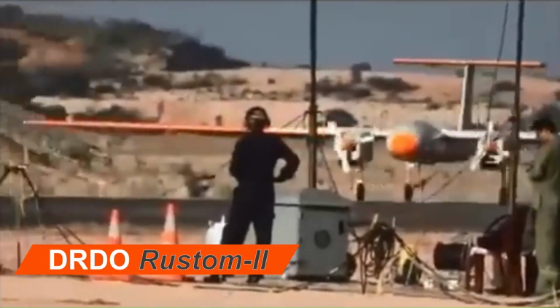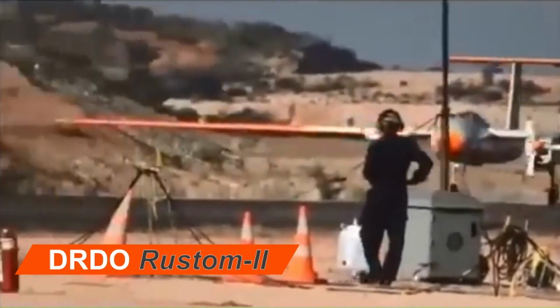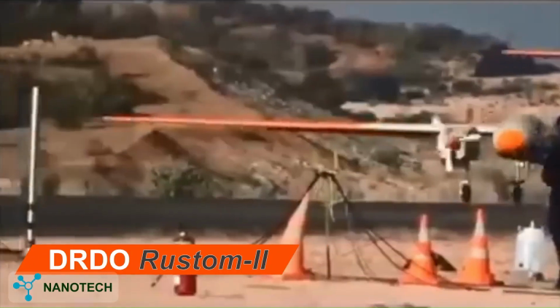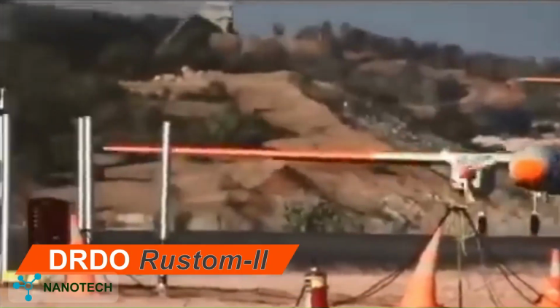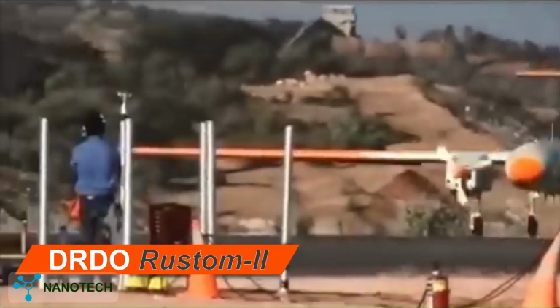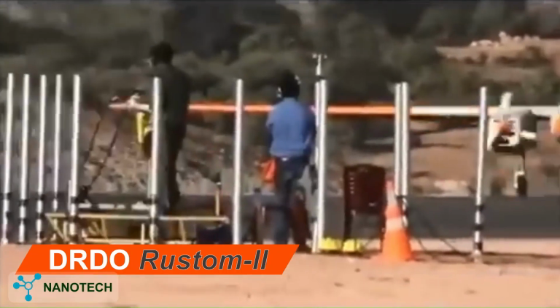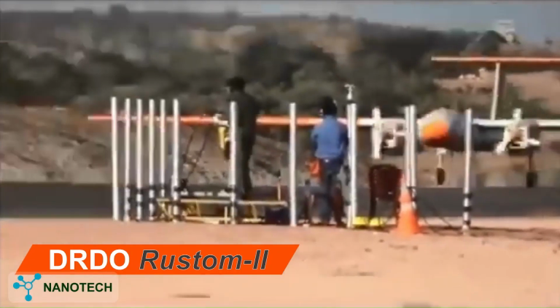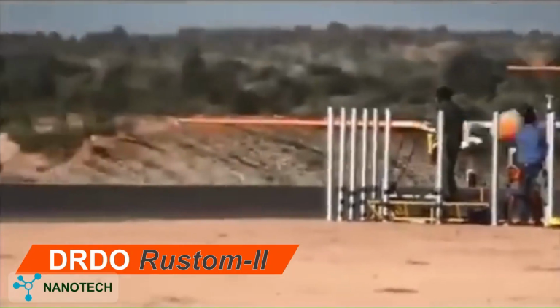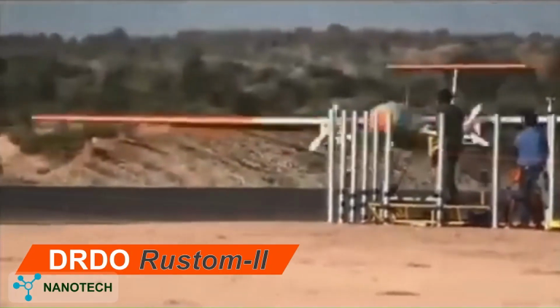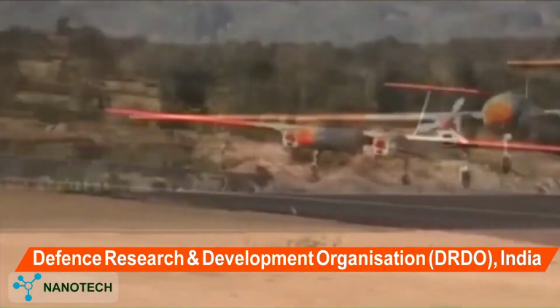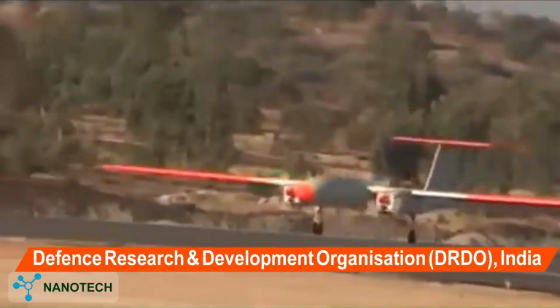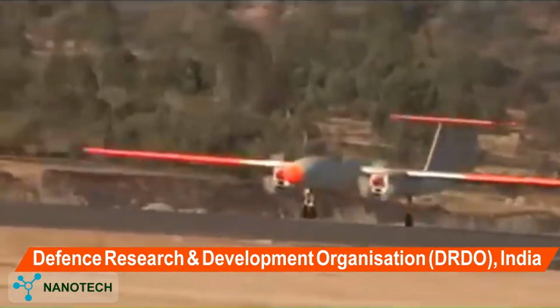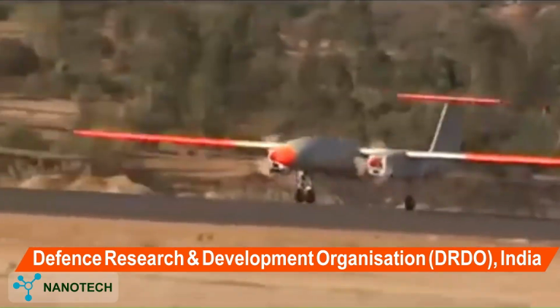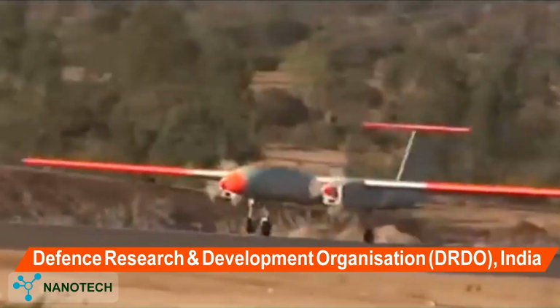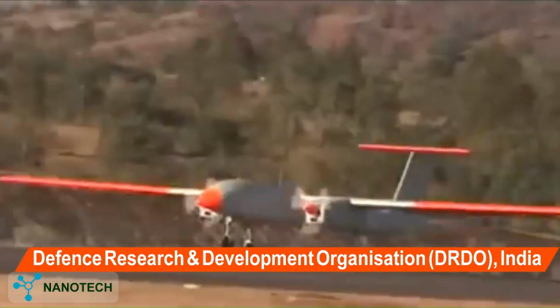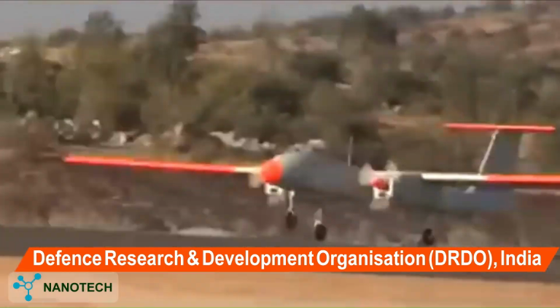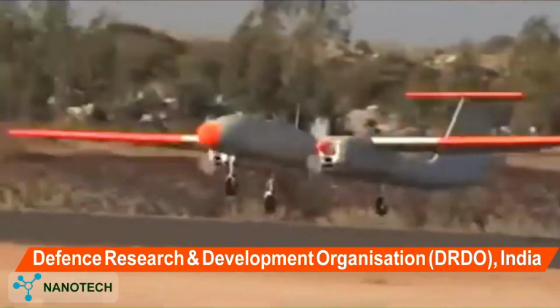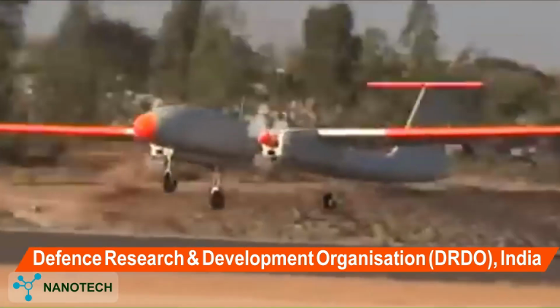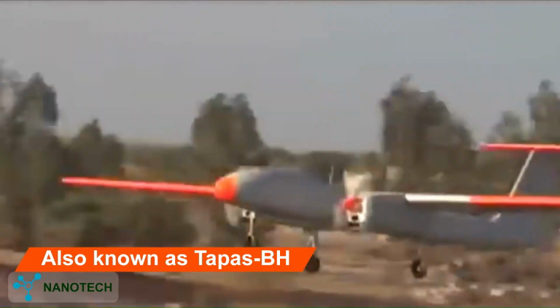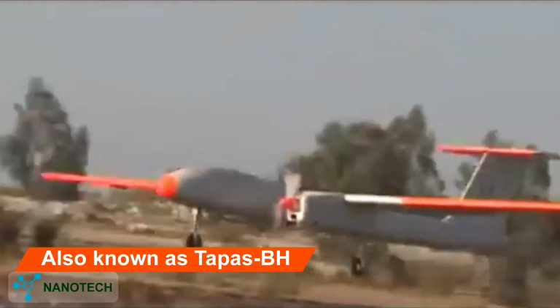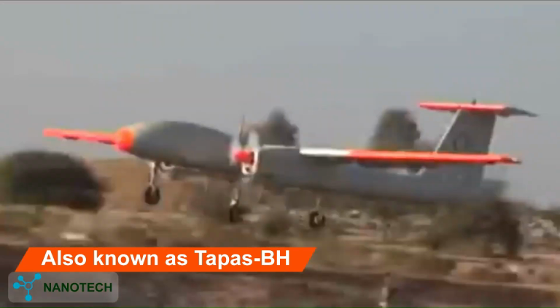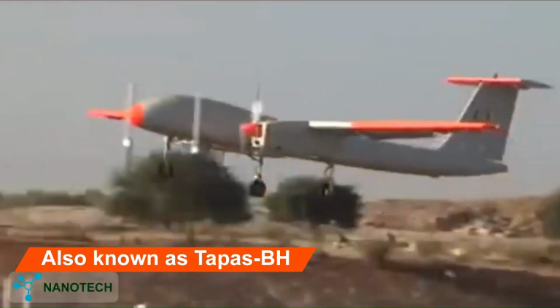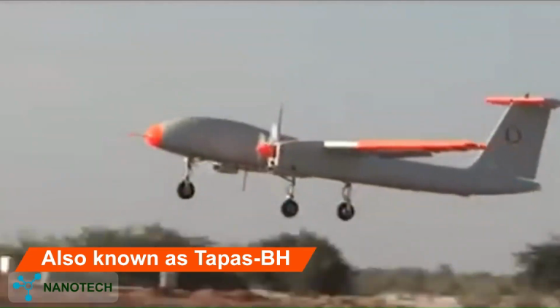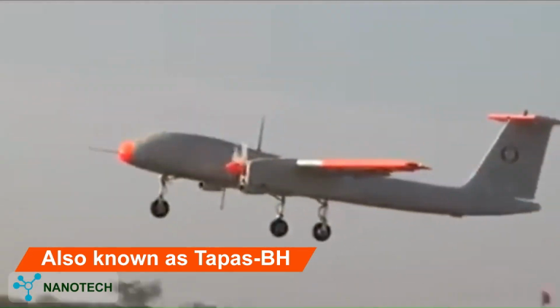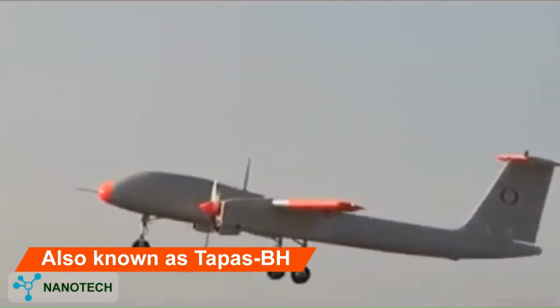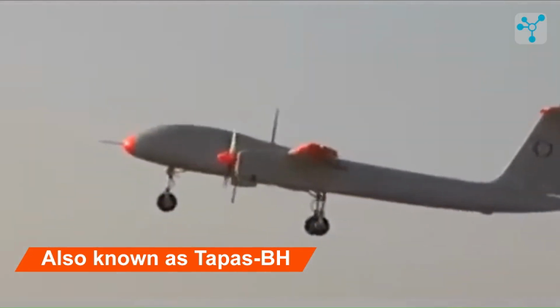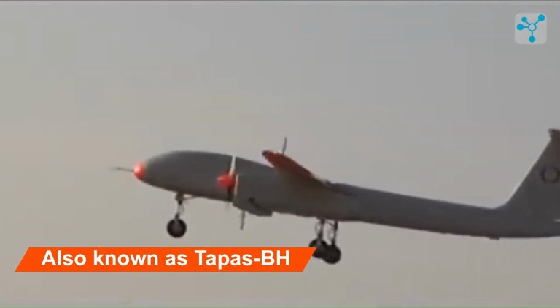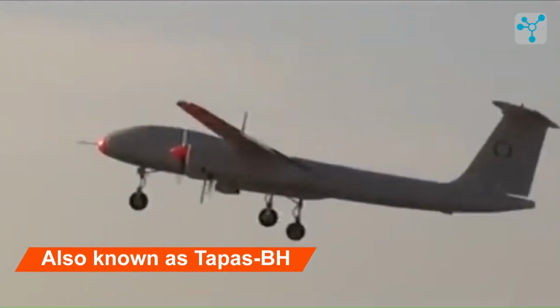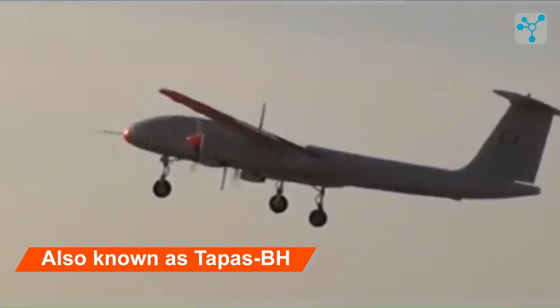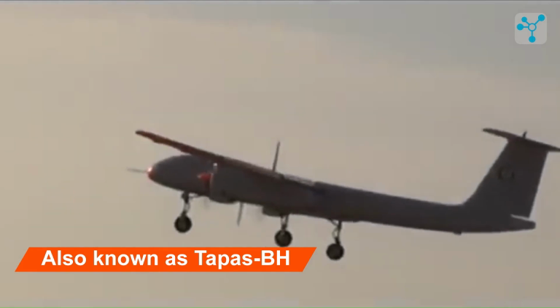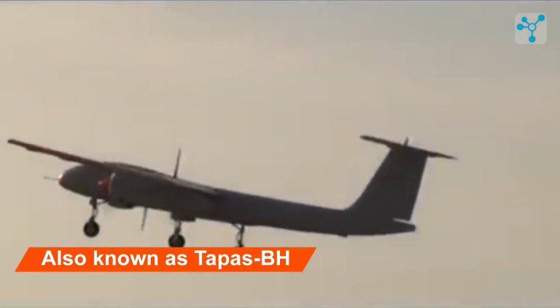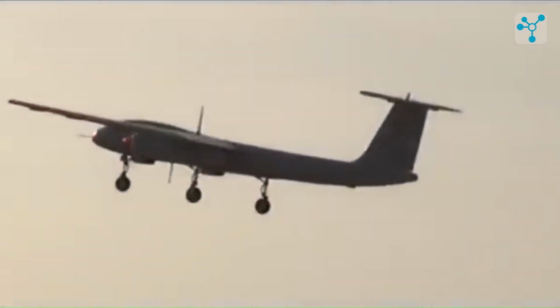DRDO Rustem II, manufactured by the Defense Research and Development Organization (DRDO), India. This drone is also known as TAPAS BH, which stands for Tactical Airborne Platform for Aerial Surveillance Beyond Horizon.